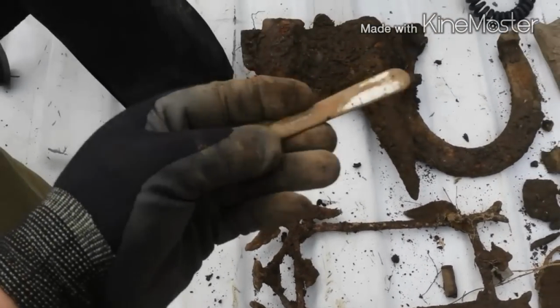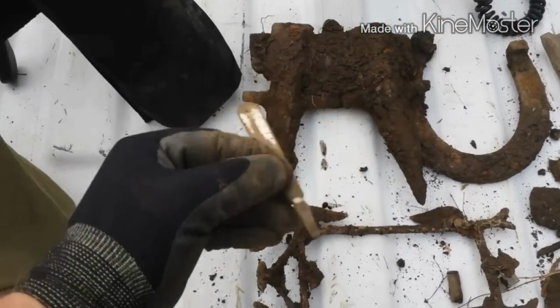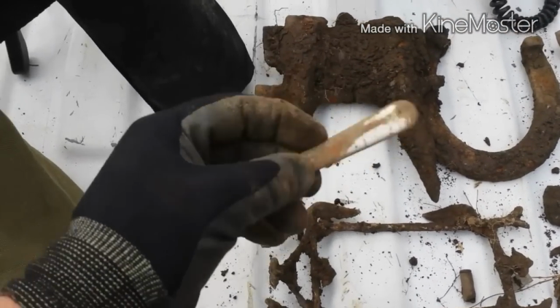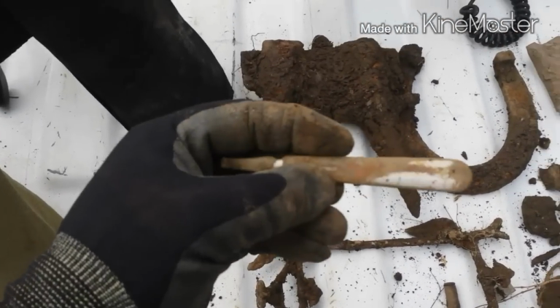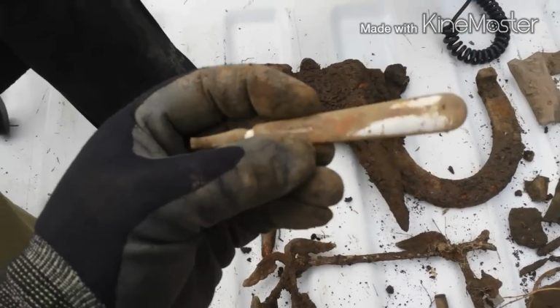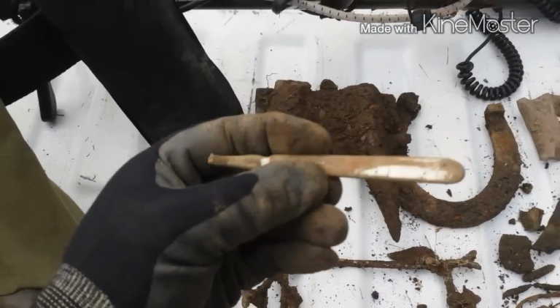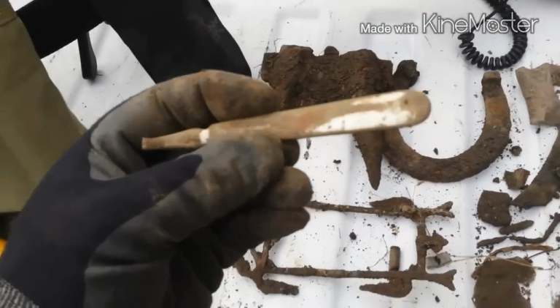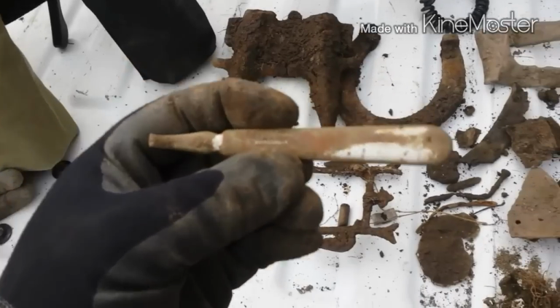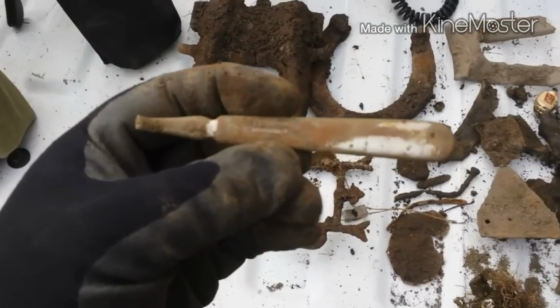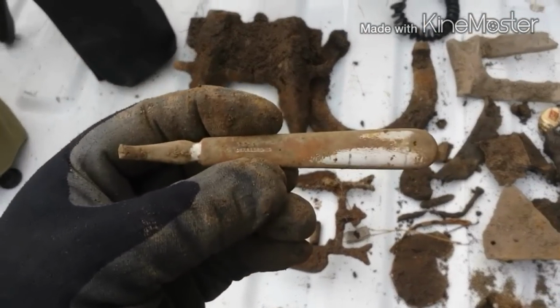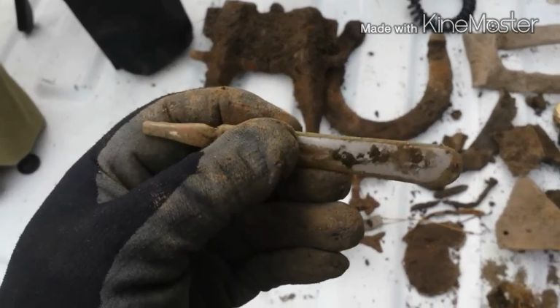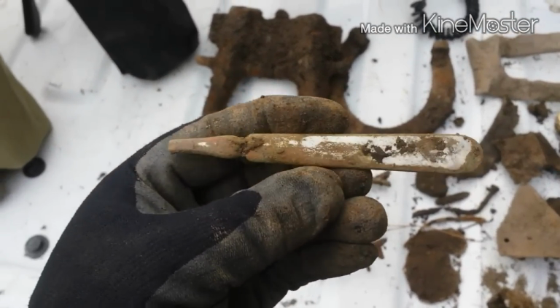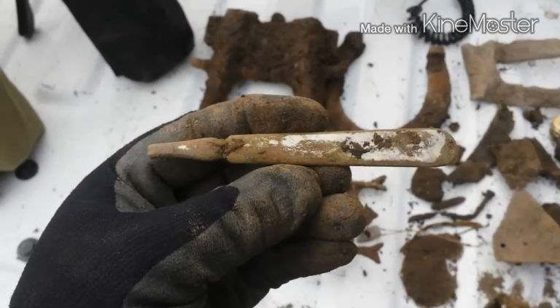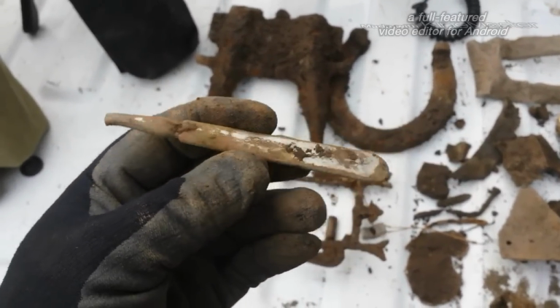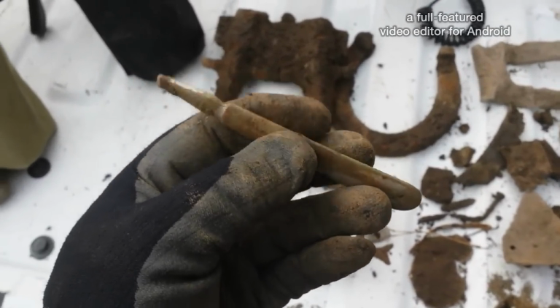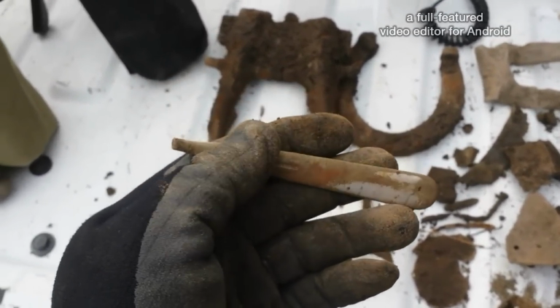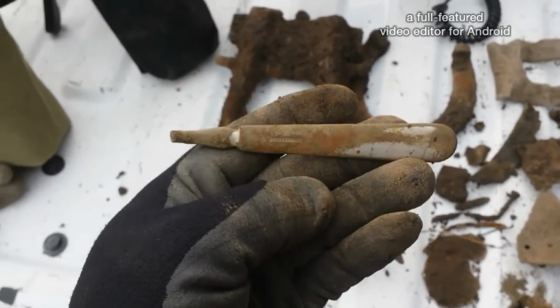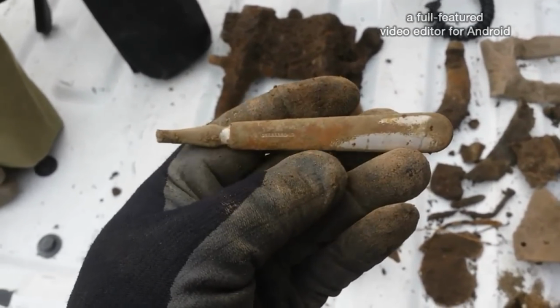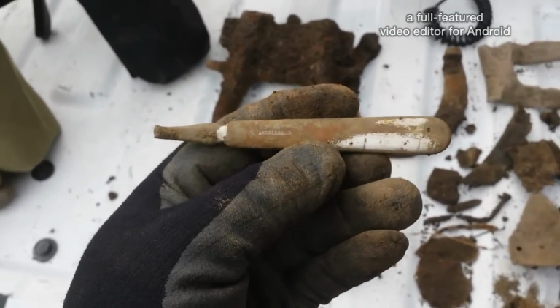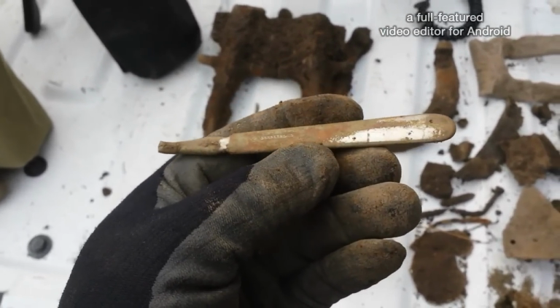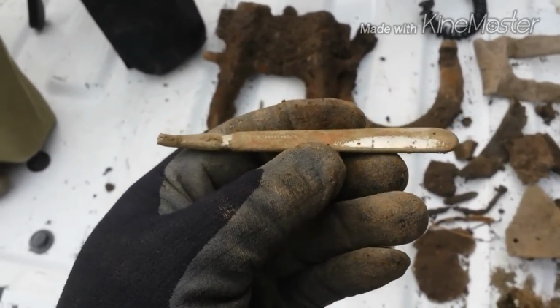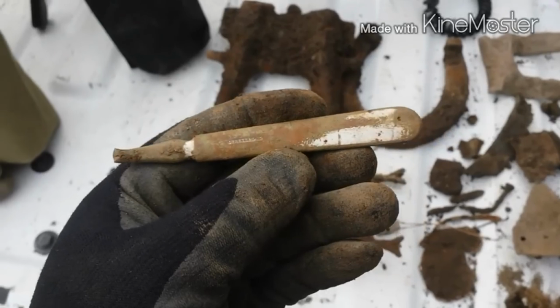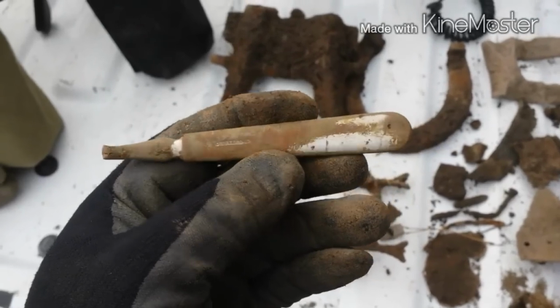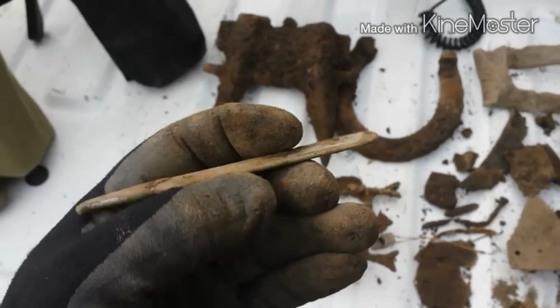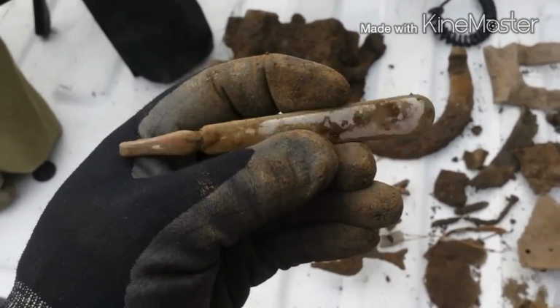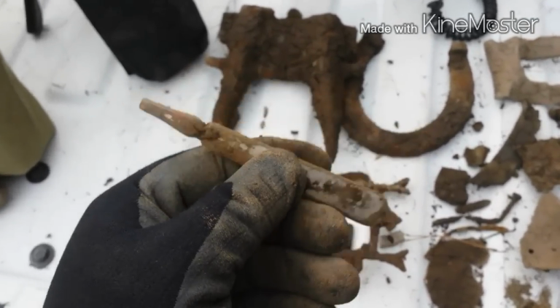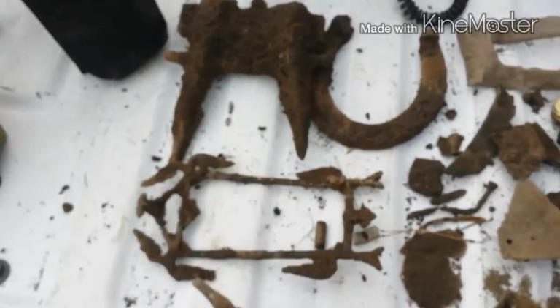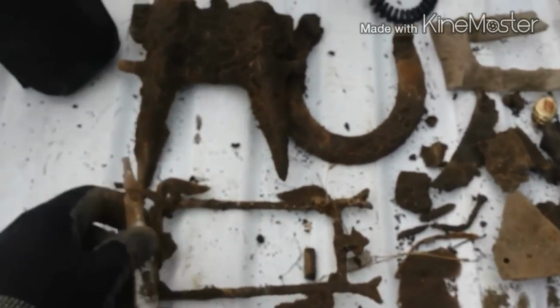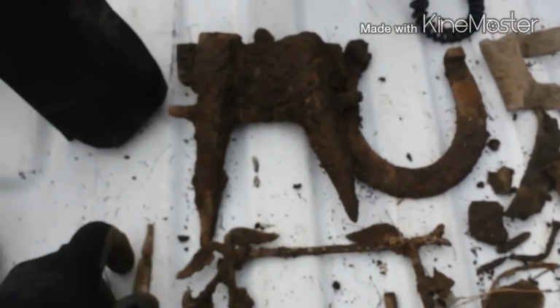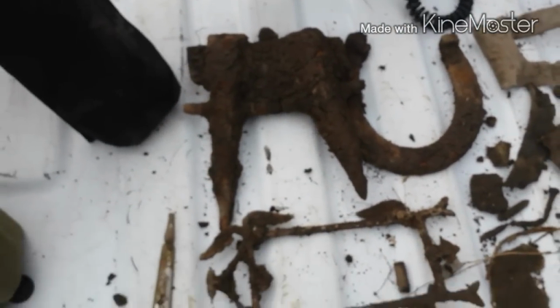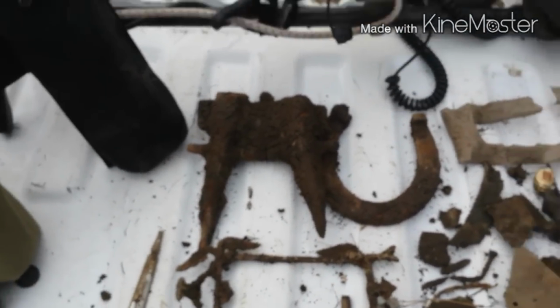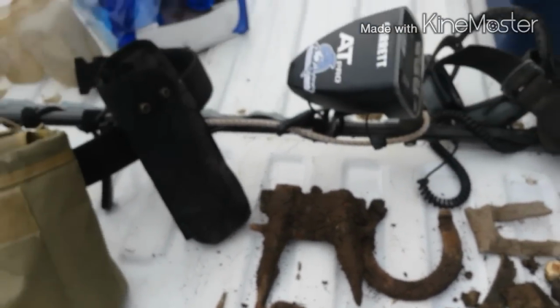Broken end of either a fork or spoon — I guess it's a fork. It is stamped Rogers, so it was probably silverplate. I'm not sure on the edges on any of them.